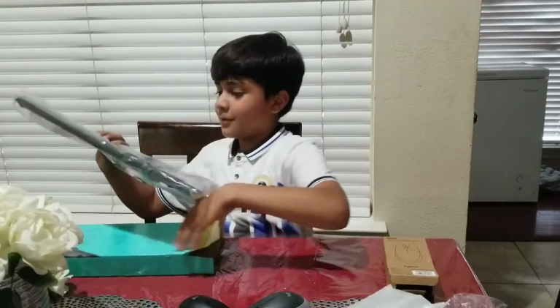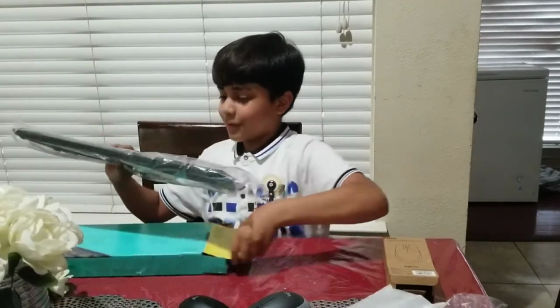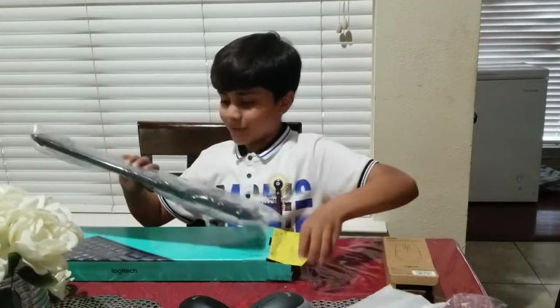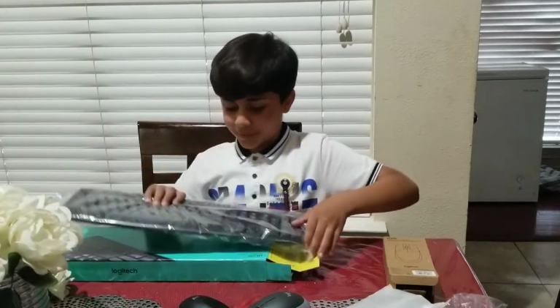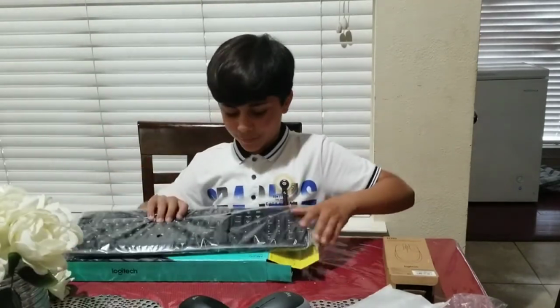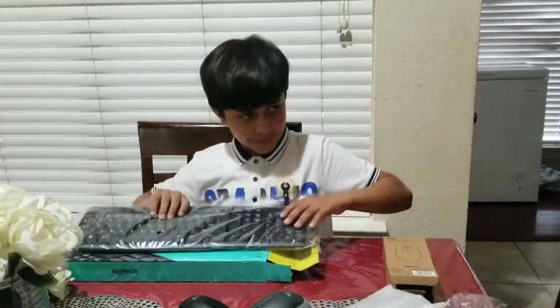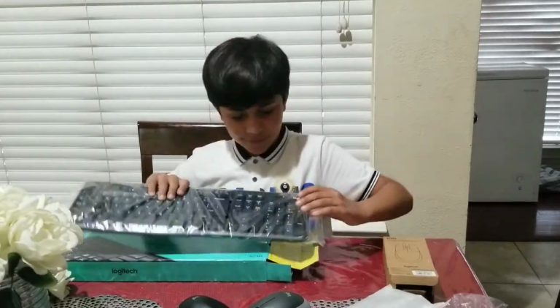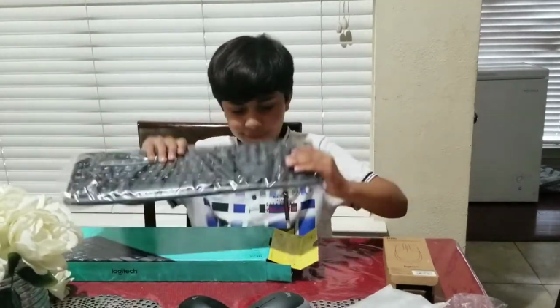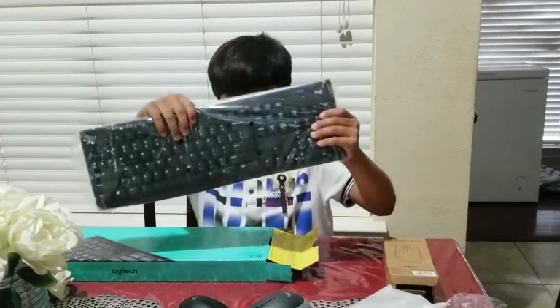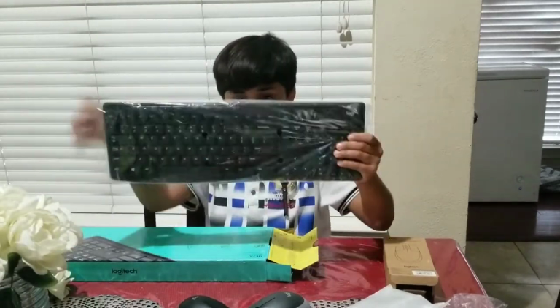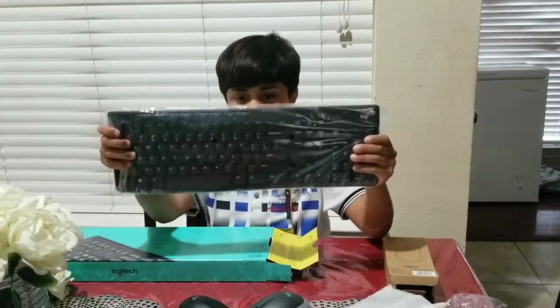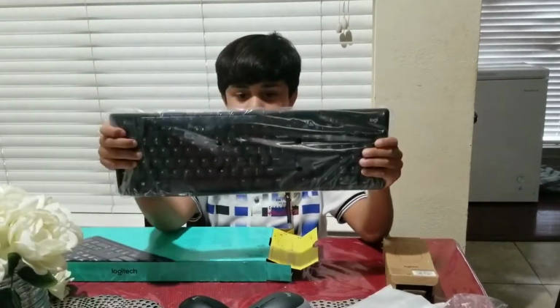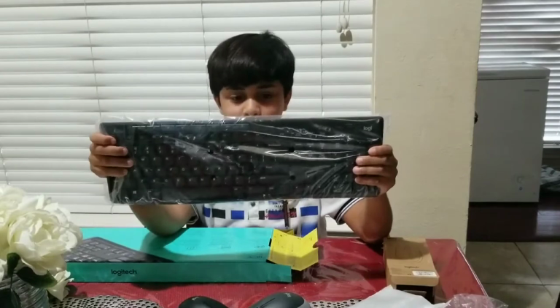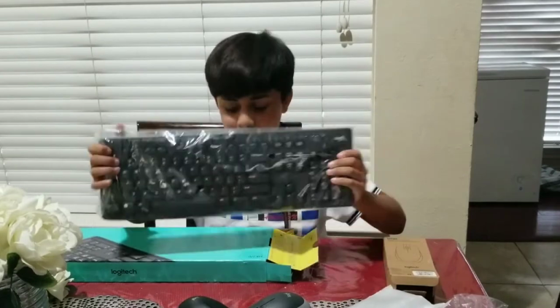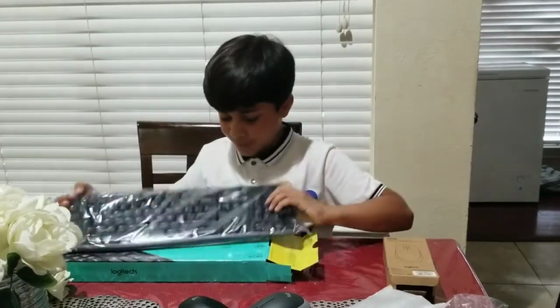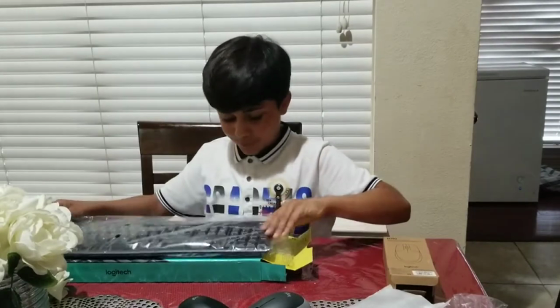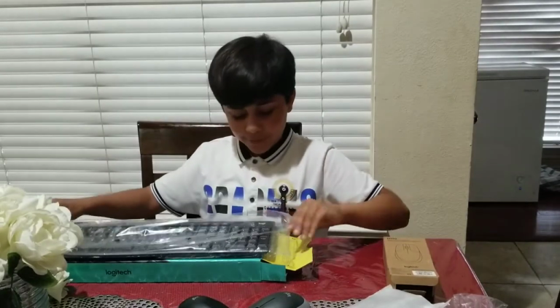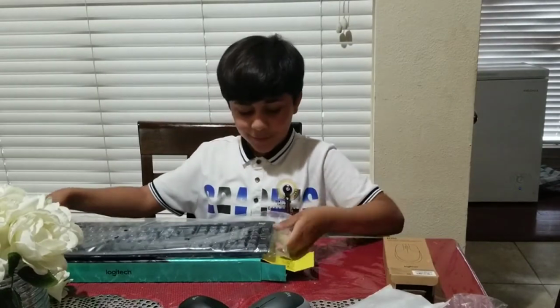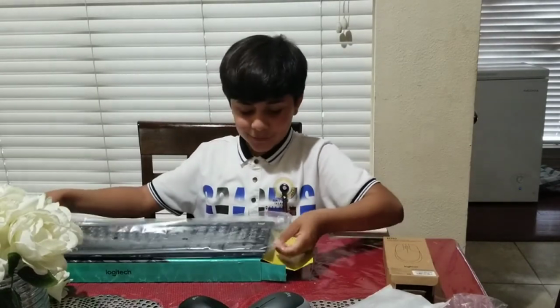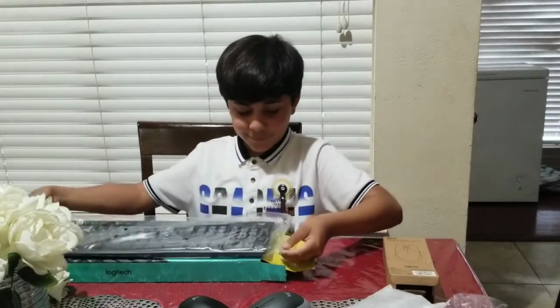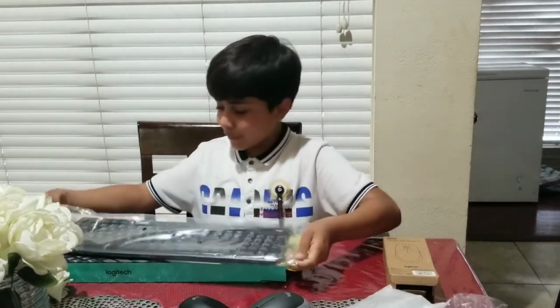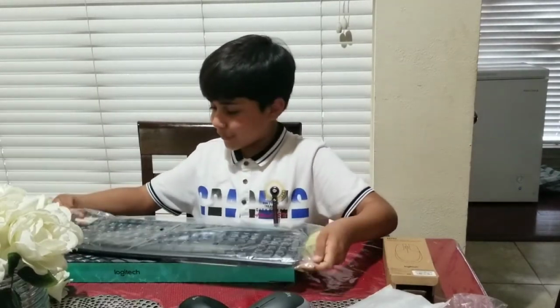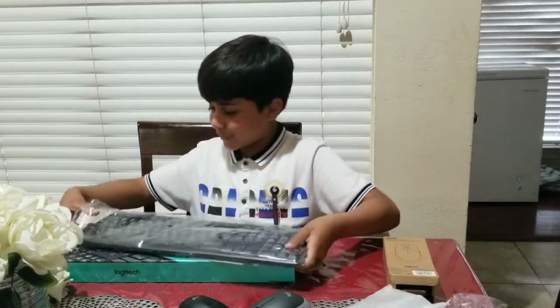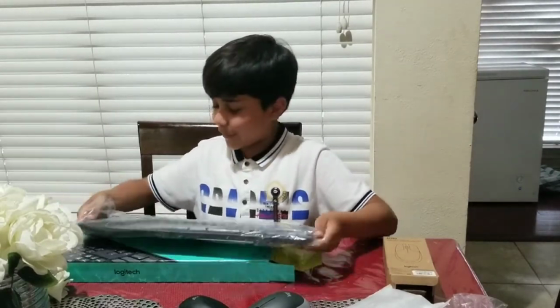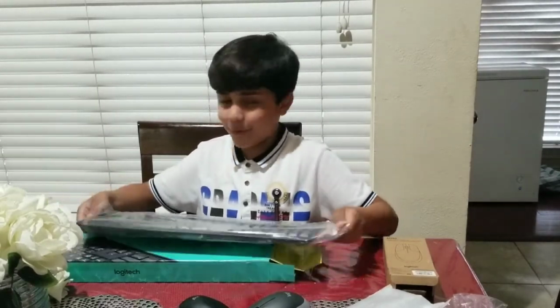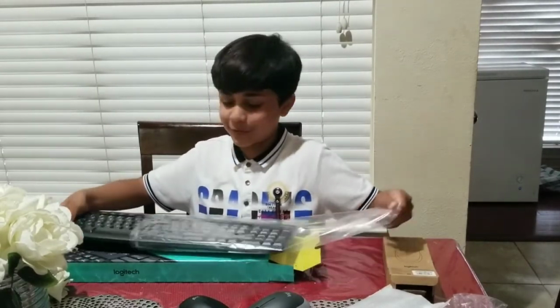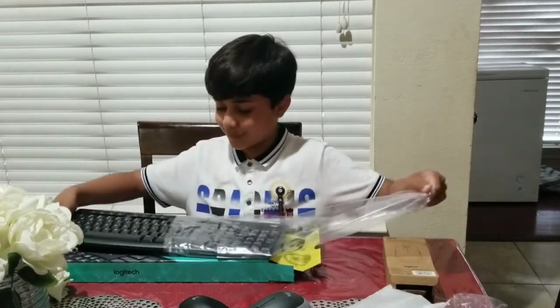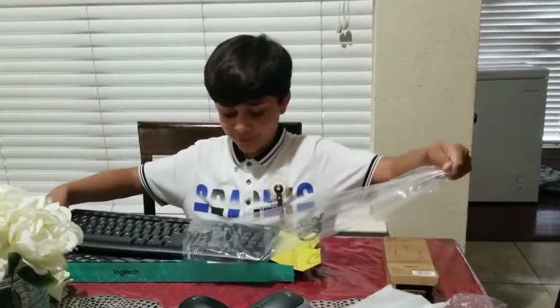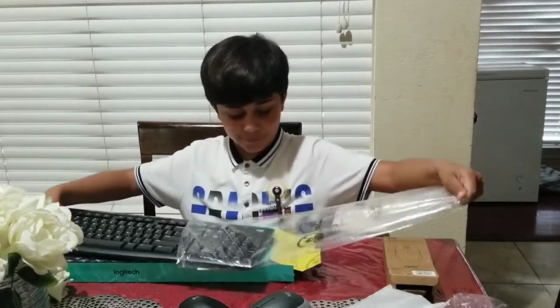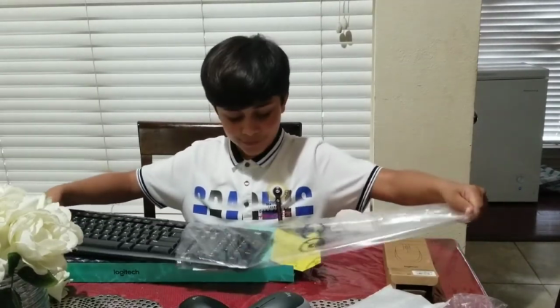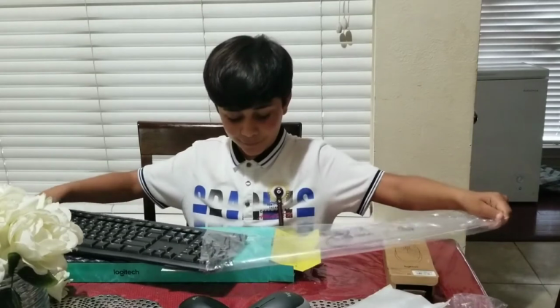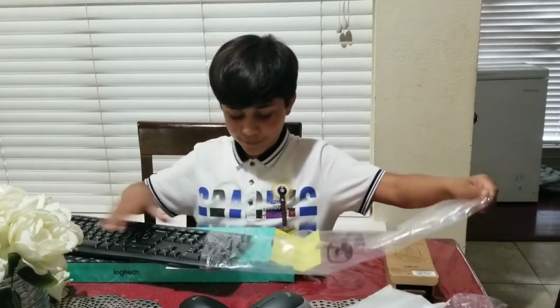Oh, this is how the keyboard looks. Okay, there are more instructions in here, but I know how to use the keyboard so I don't need to read that.